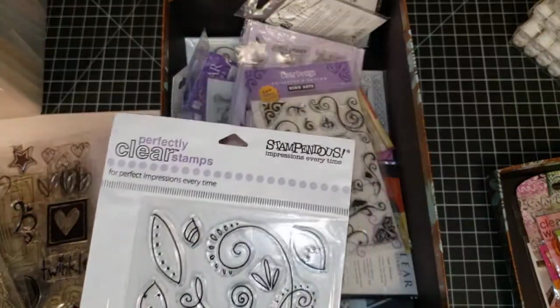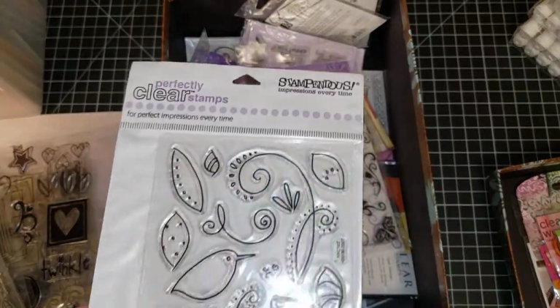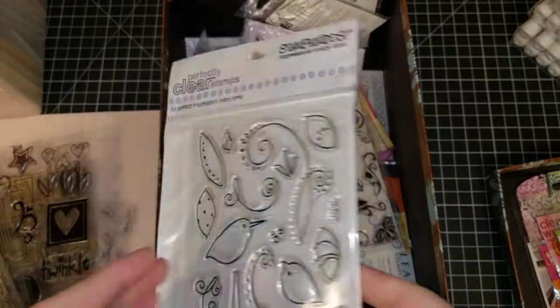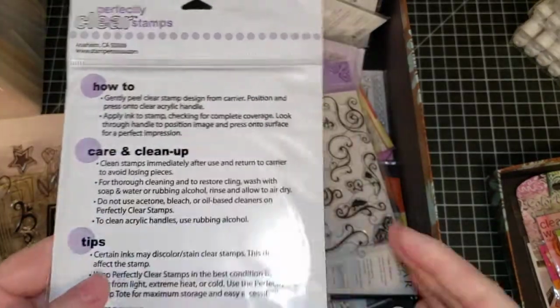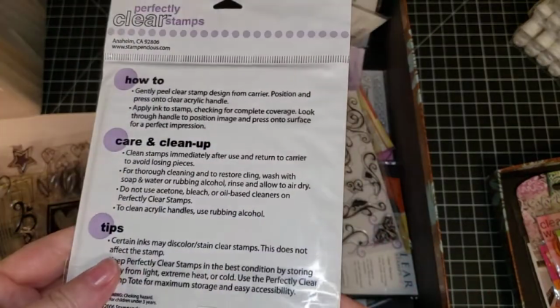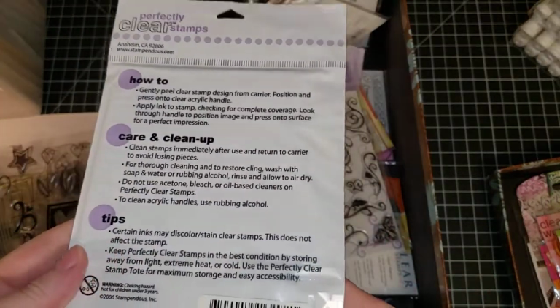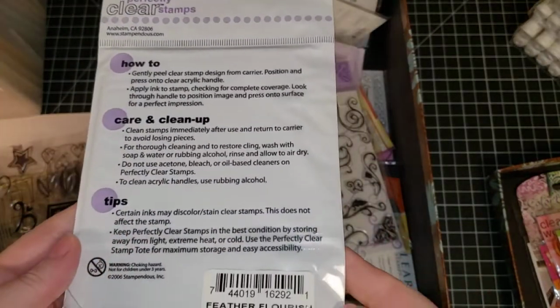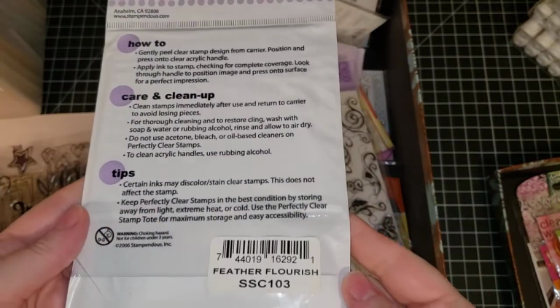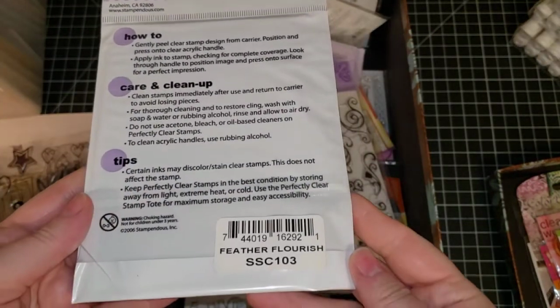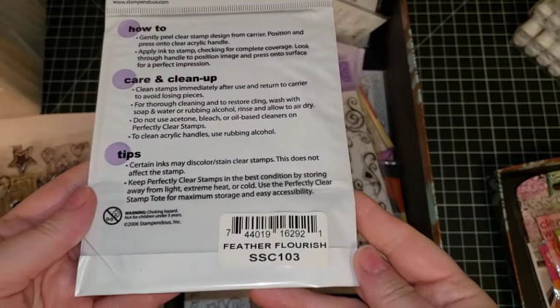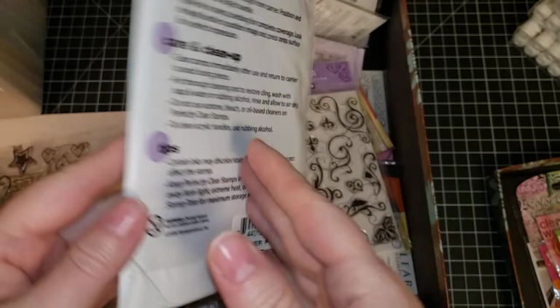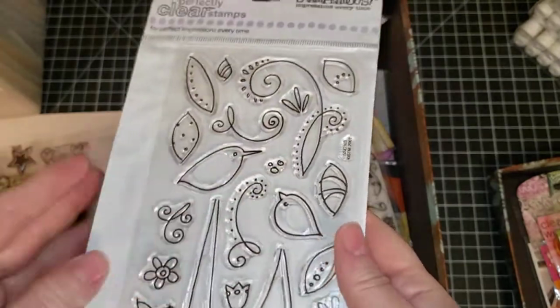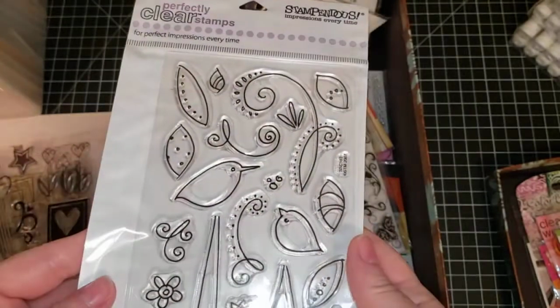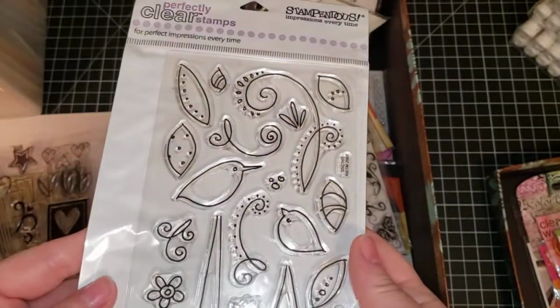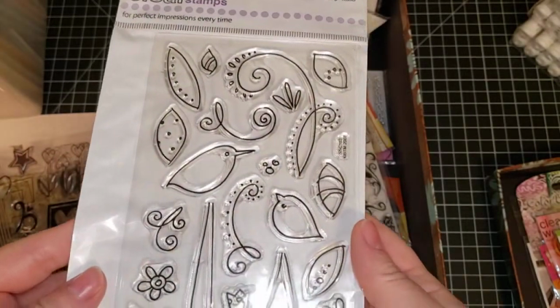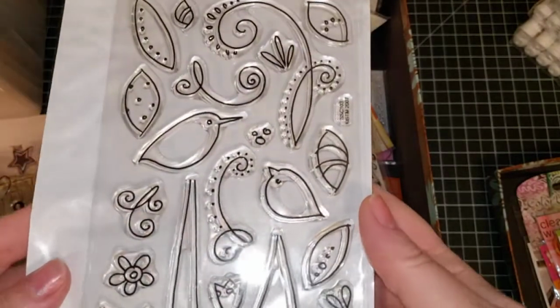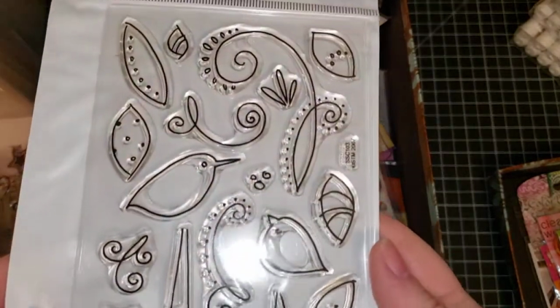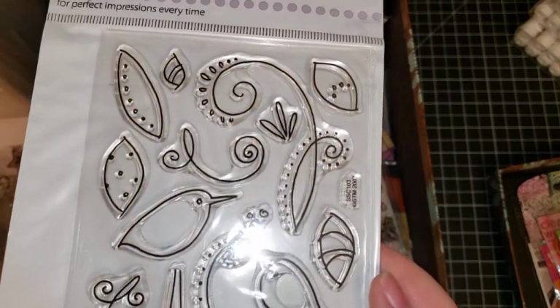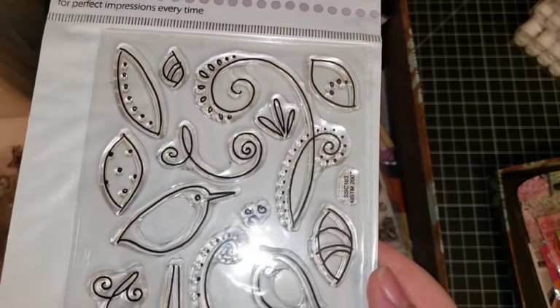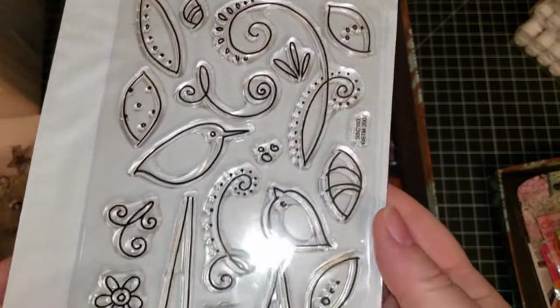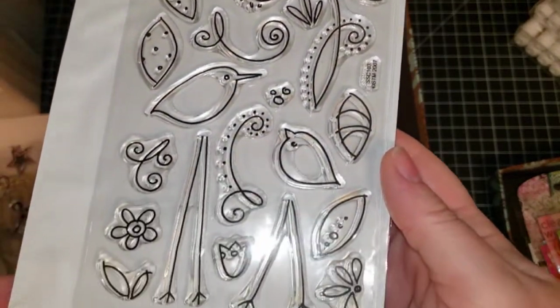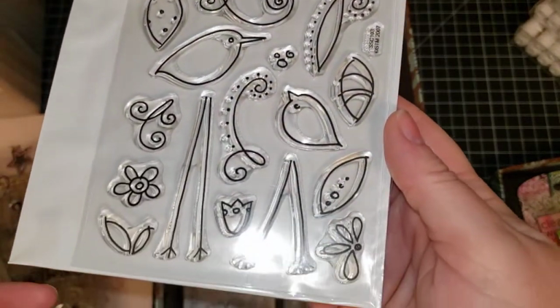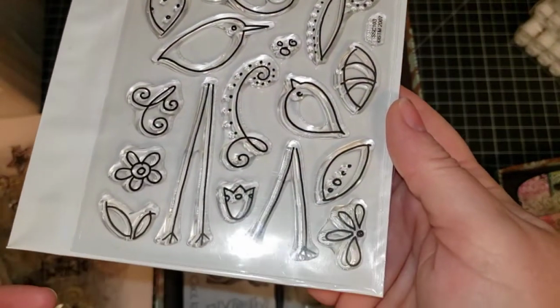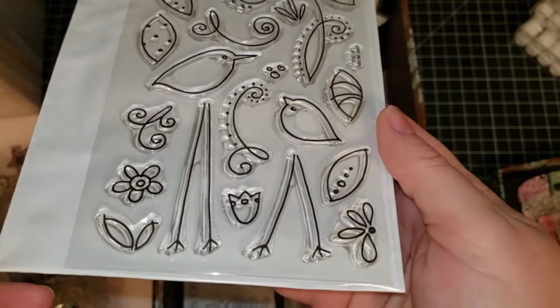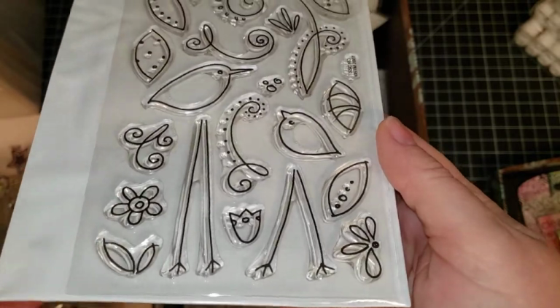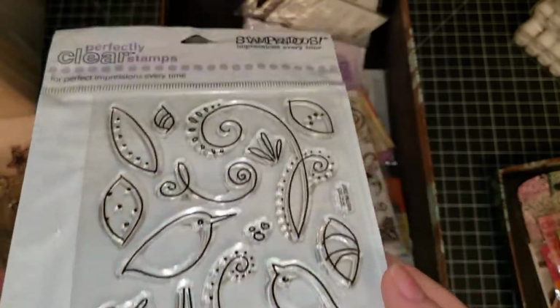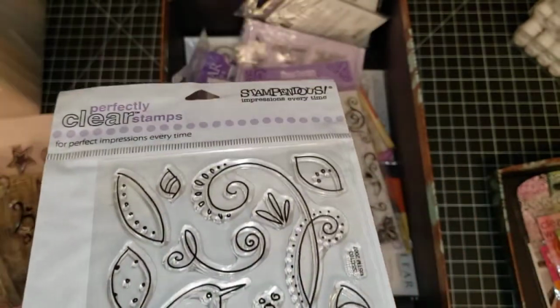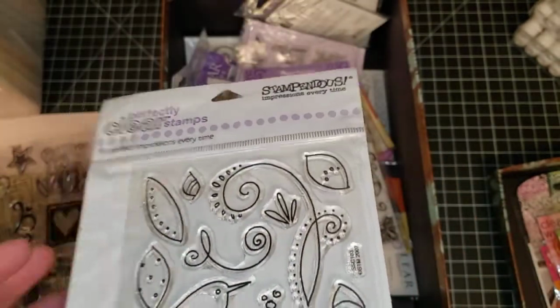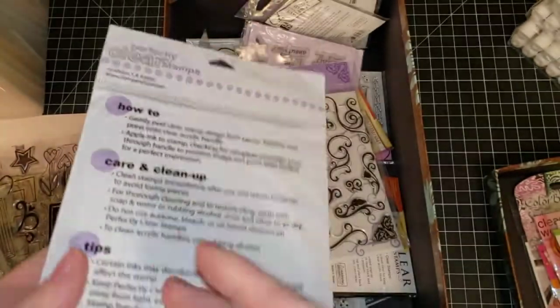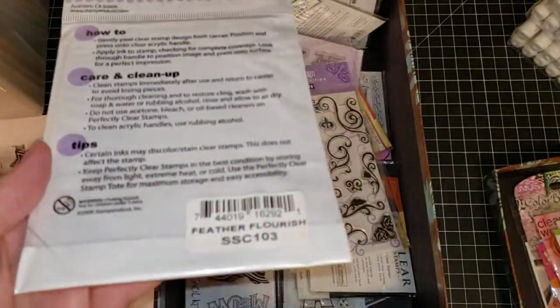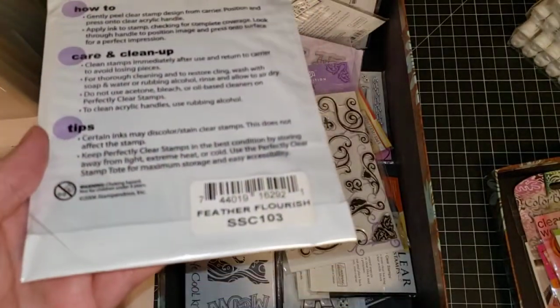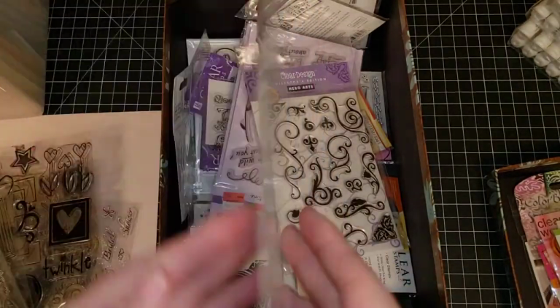First up is a Stampendous stamp set called Feather Flourish. It is a brand new stamp set.